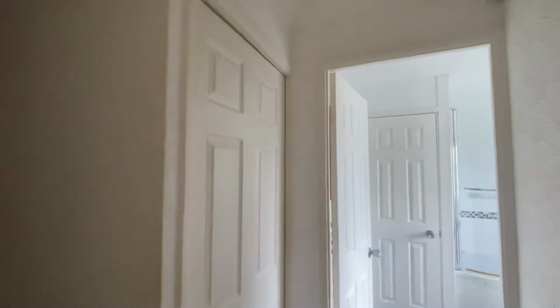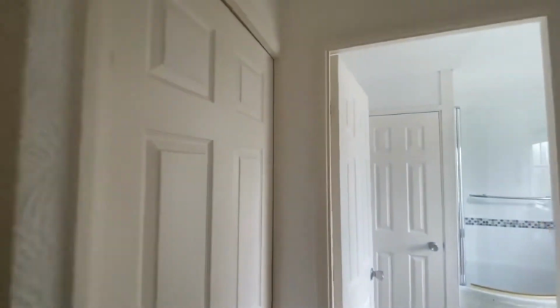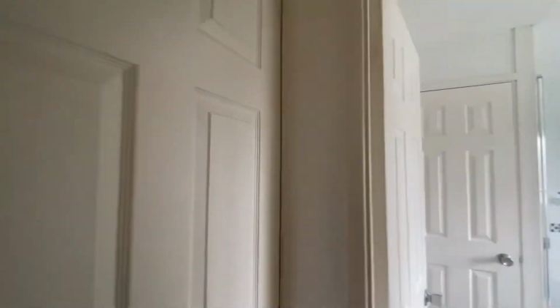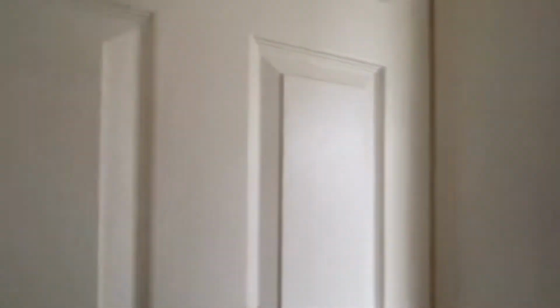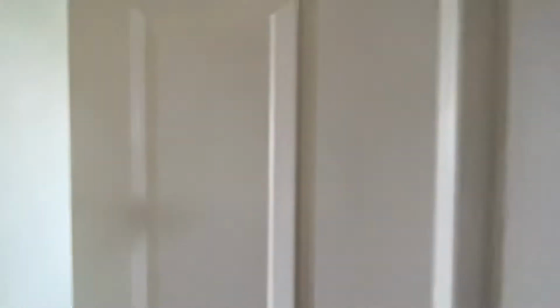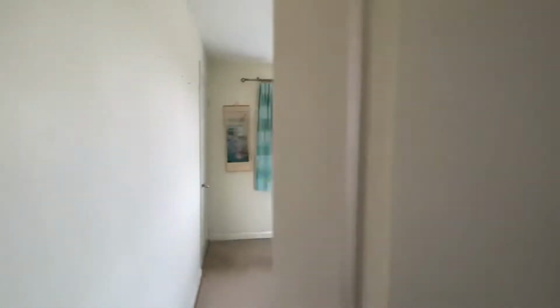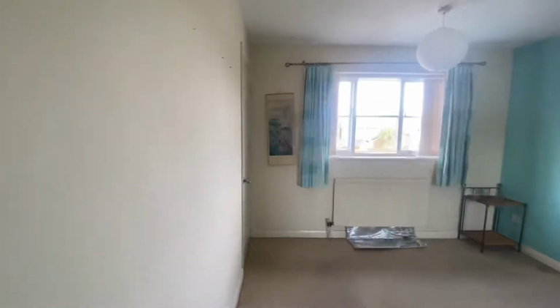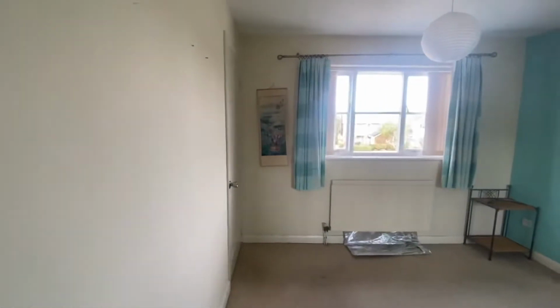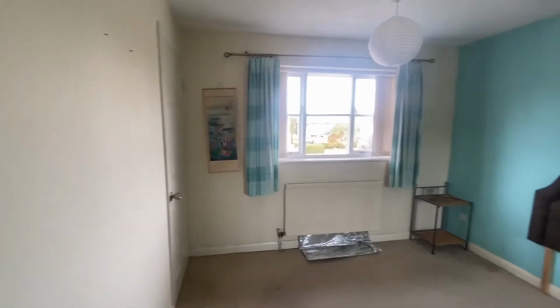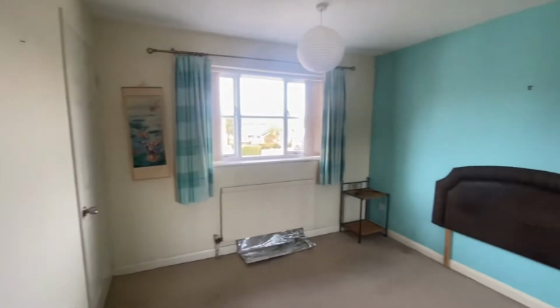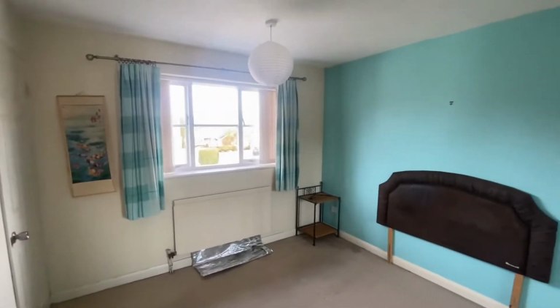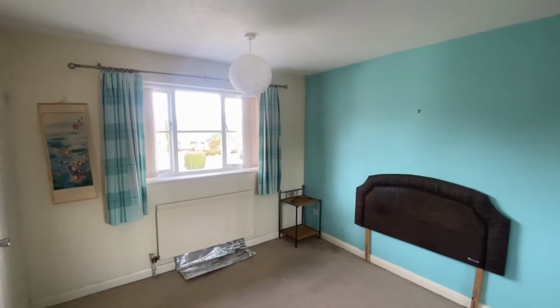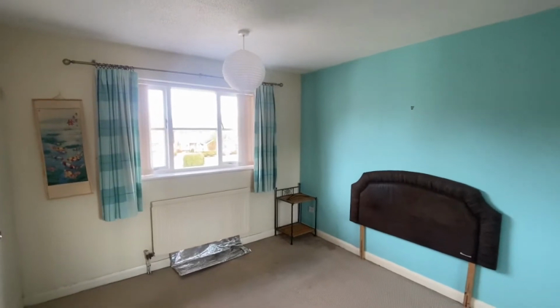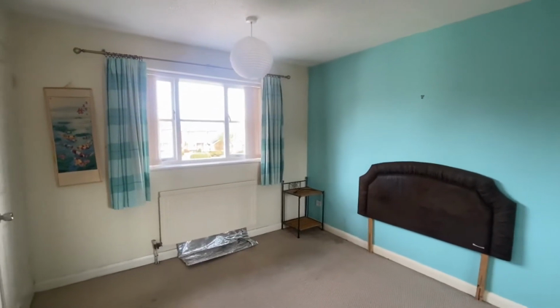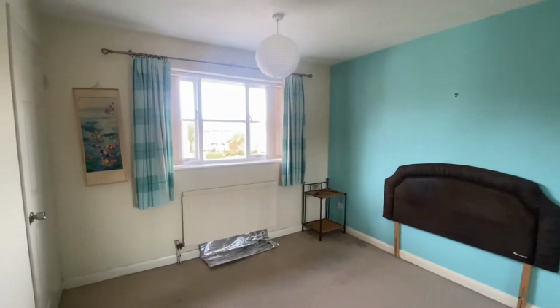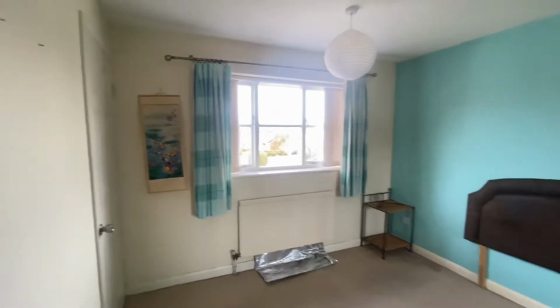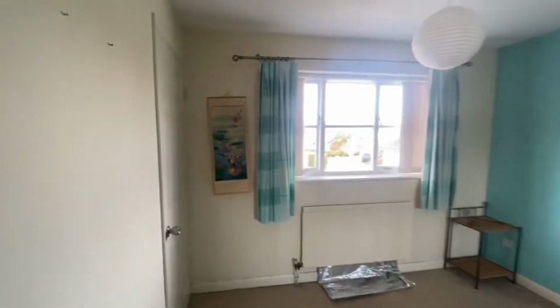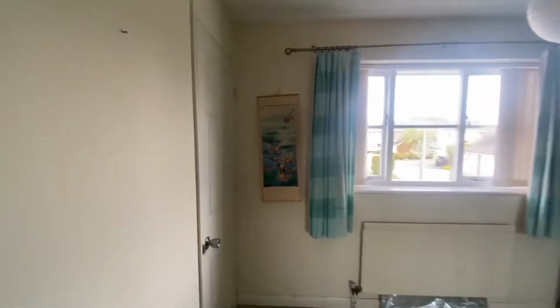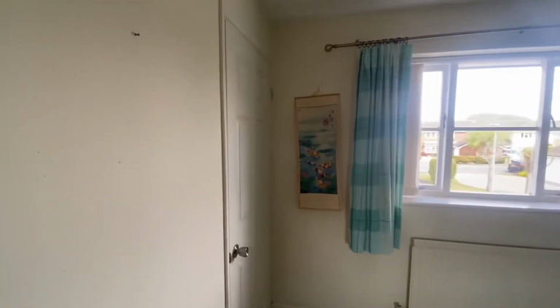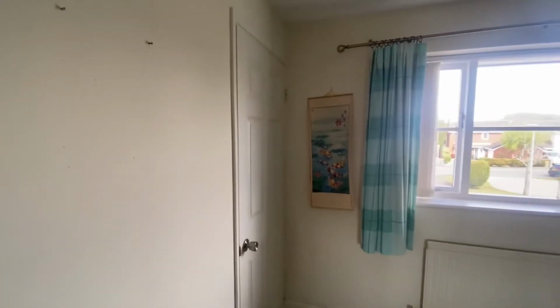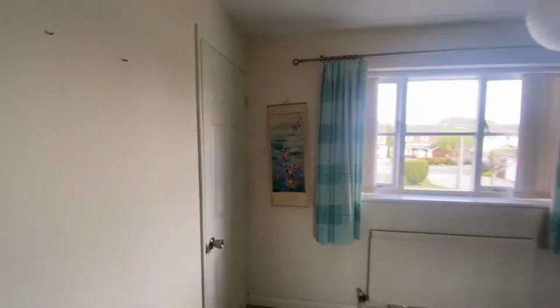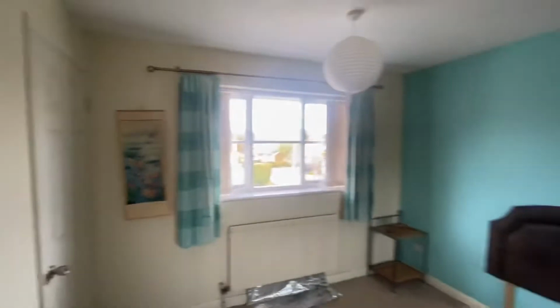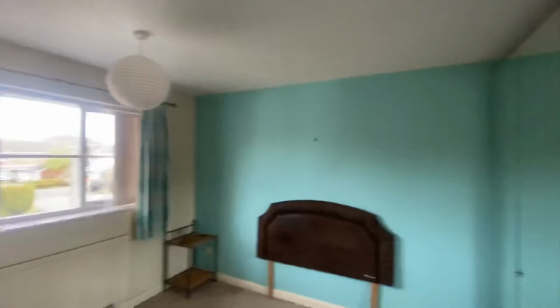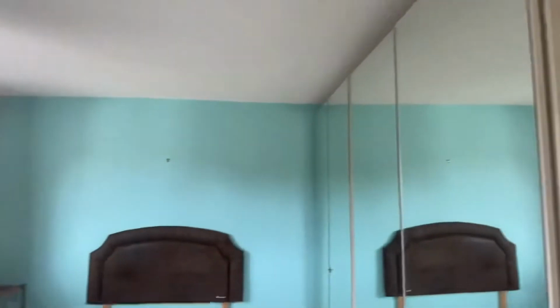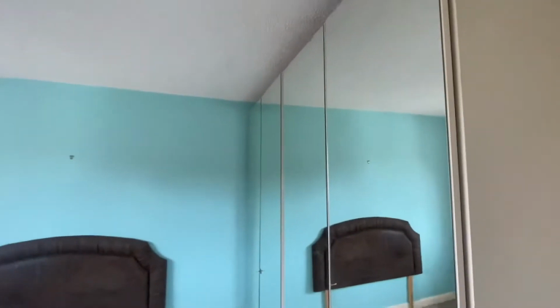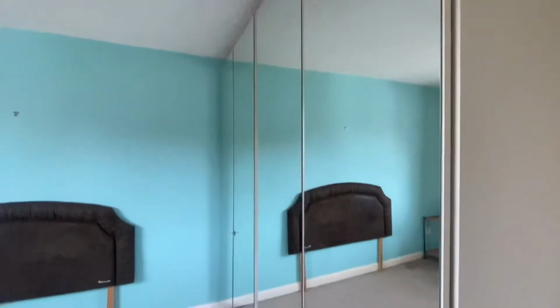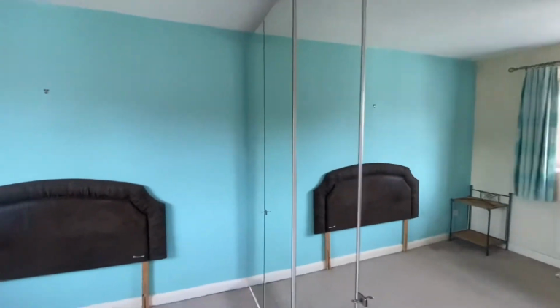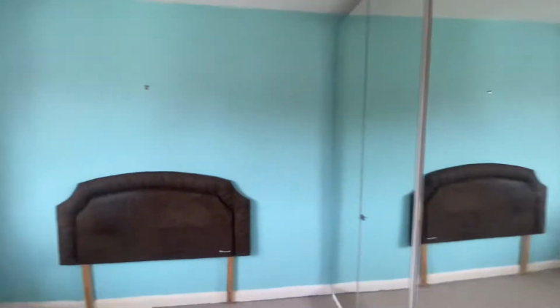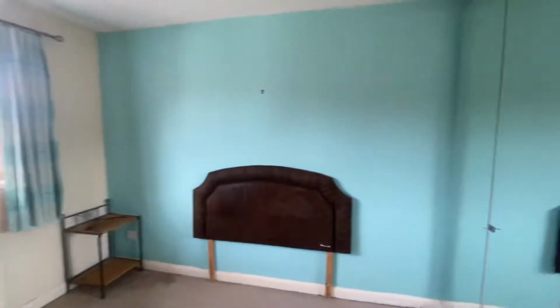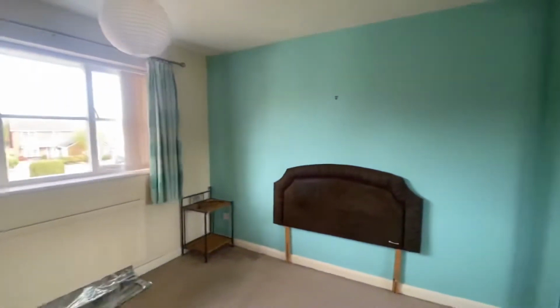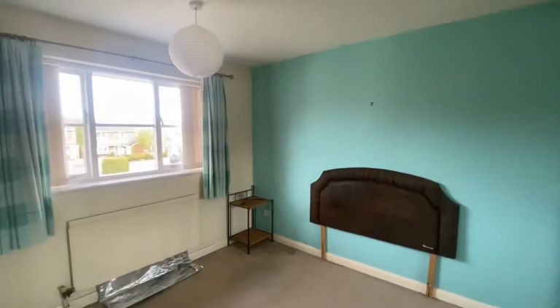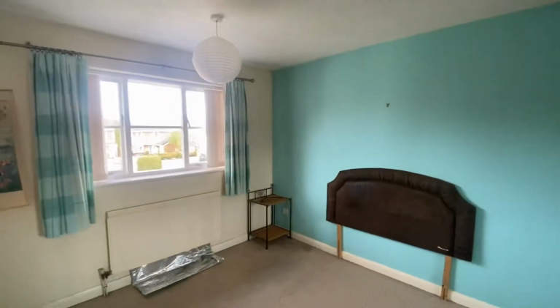Making our way further down the landing to bedroom number two, which is the second largest of the four bedrooms. There is an over-stair storage cupboard in this room and wardrobes to the right hand side, with plenty of room for freestanding furniture as well.